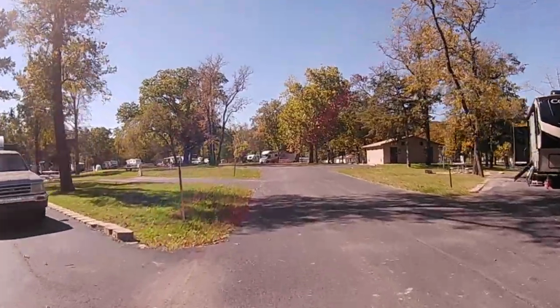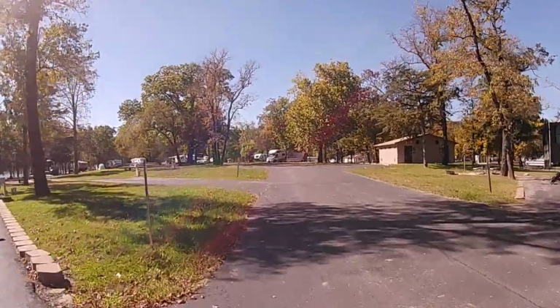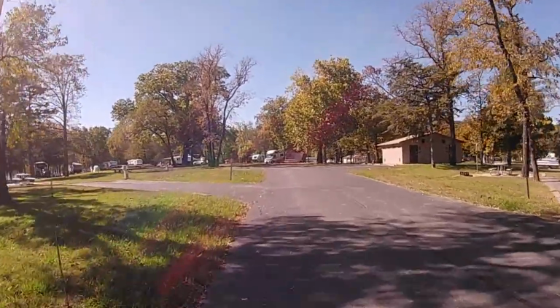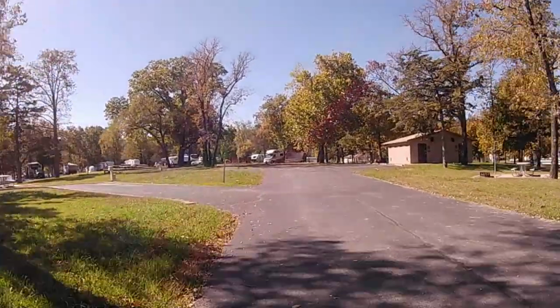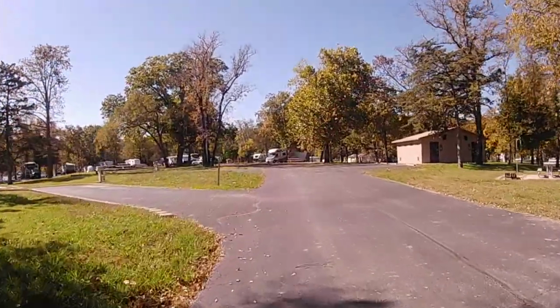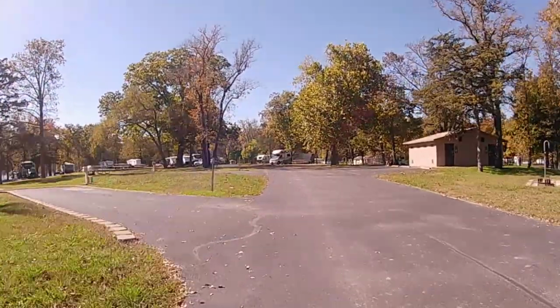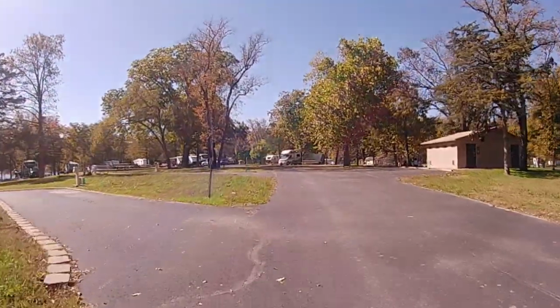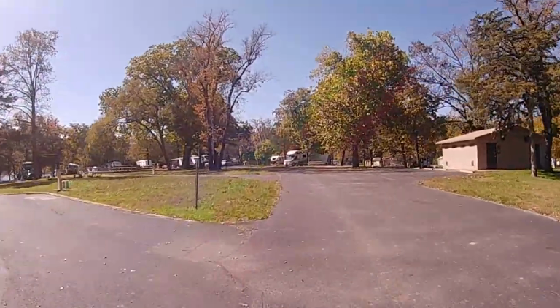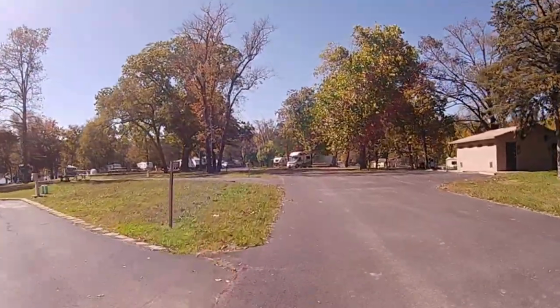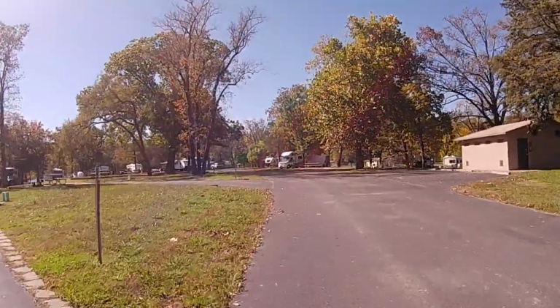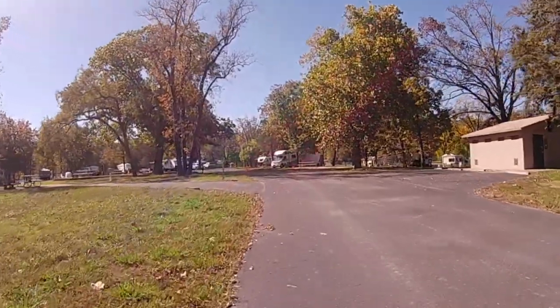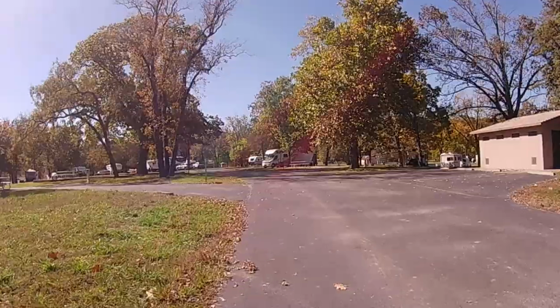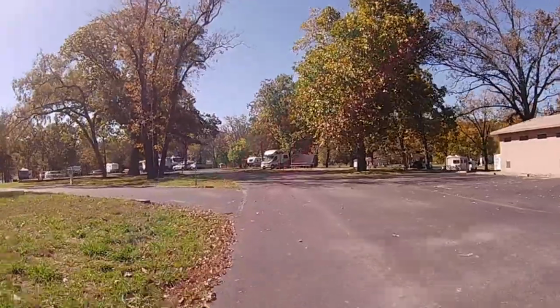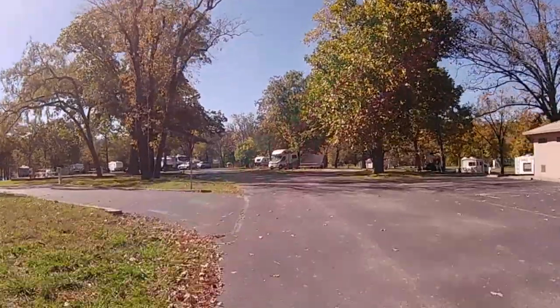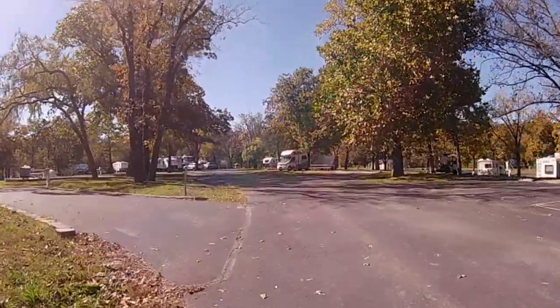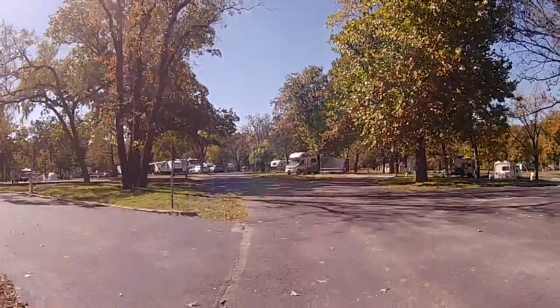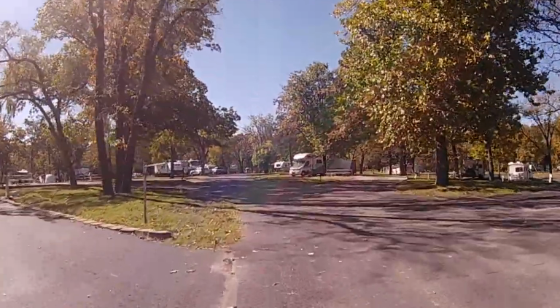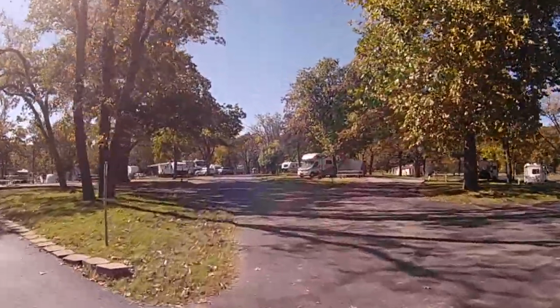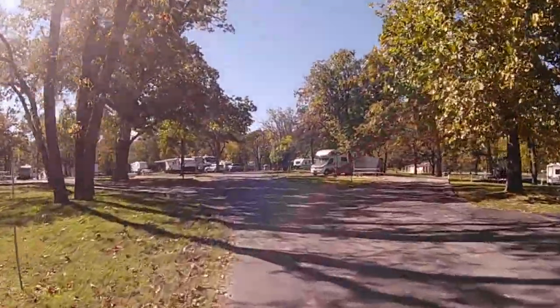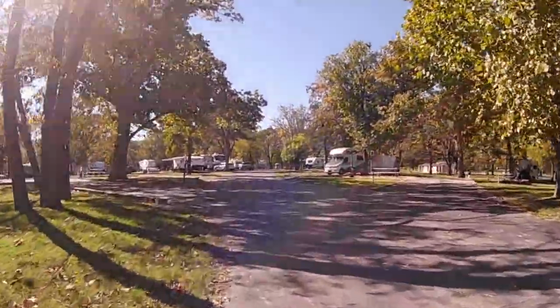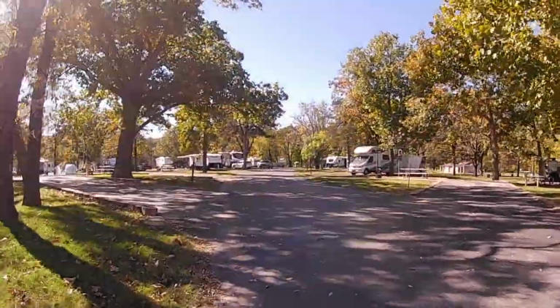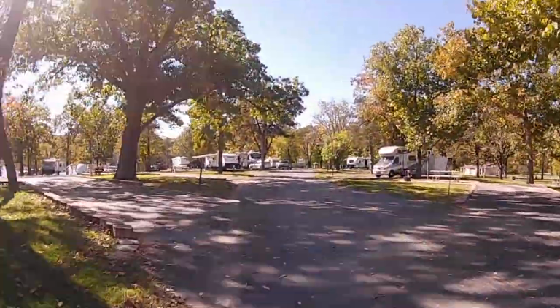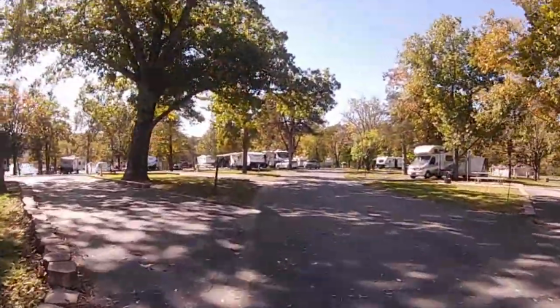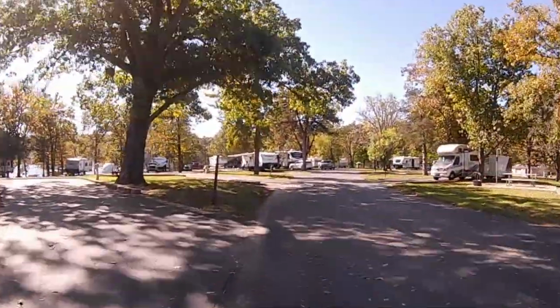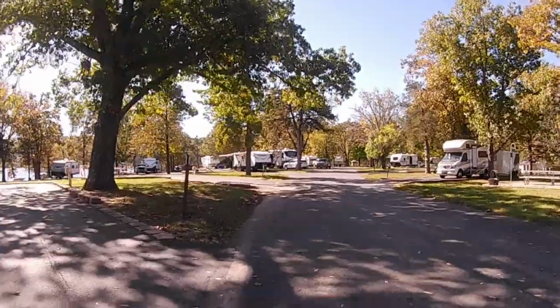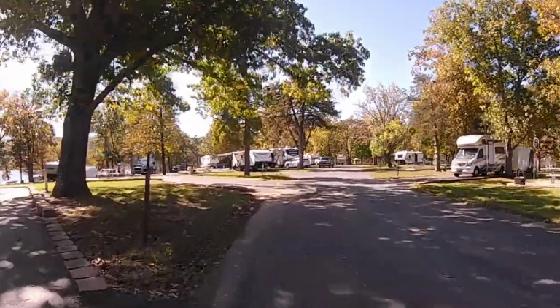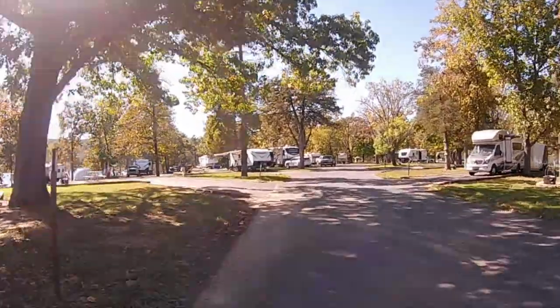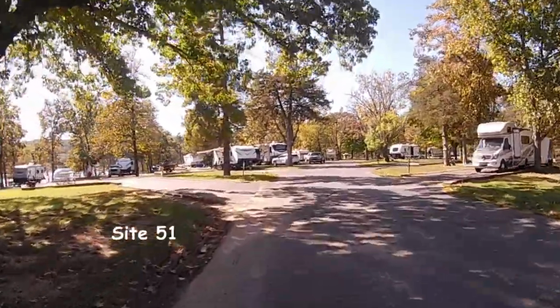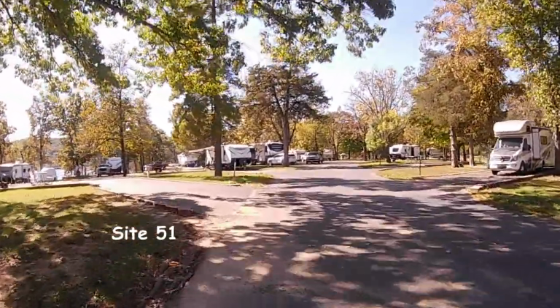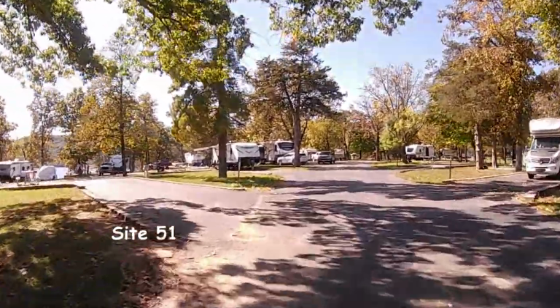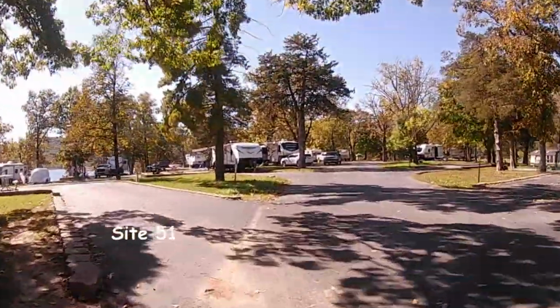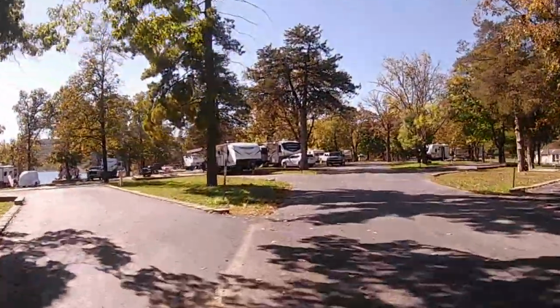This is a wonderful campground. The facilities are excellent, very clean, spacious sites — no sewer, but there is a dump station. Each site has a designated area for the picnic table and fire ring.